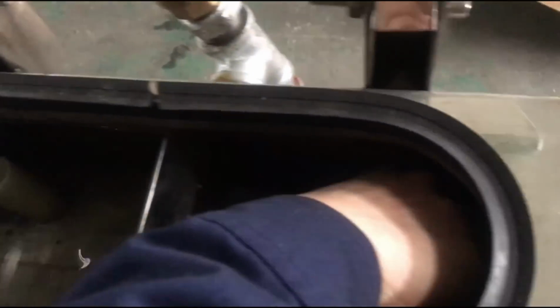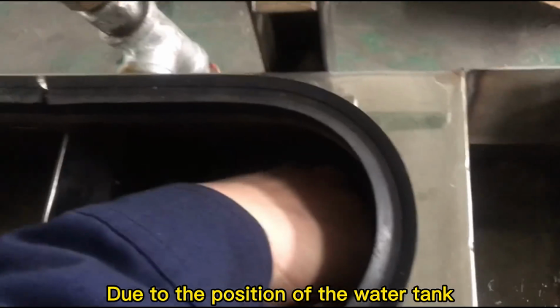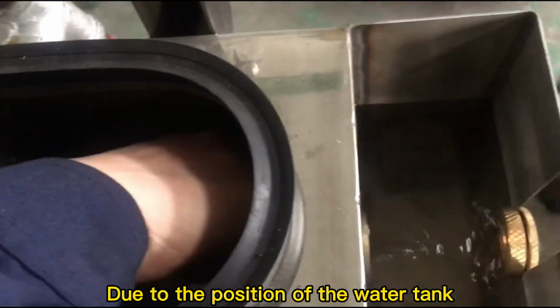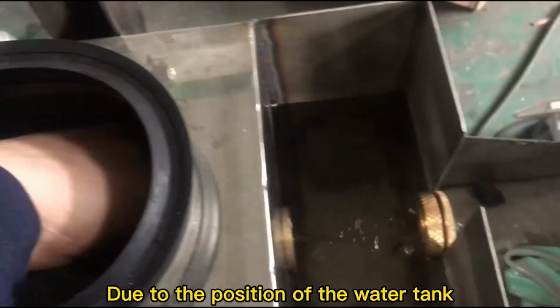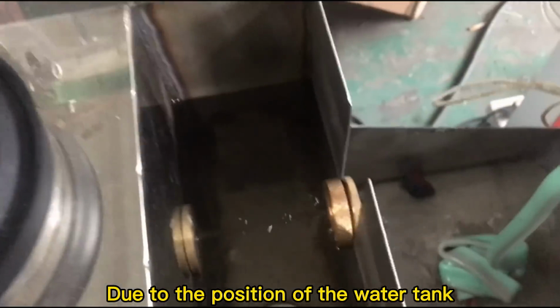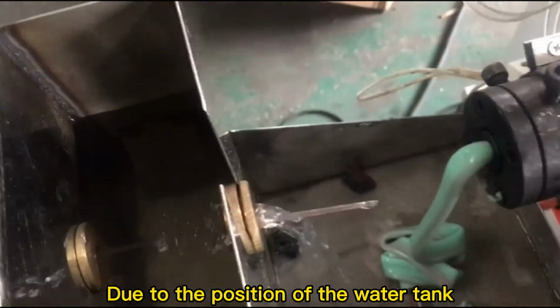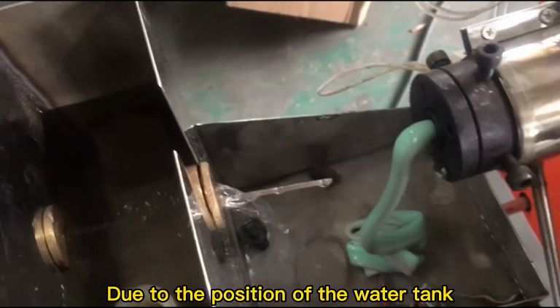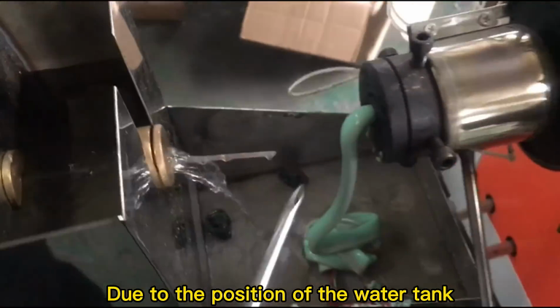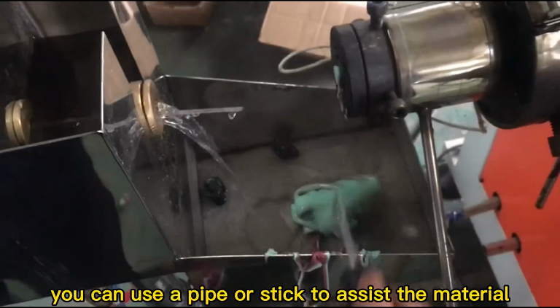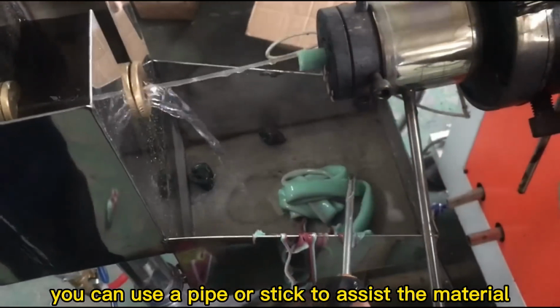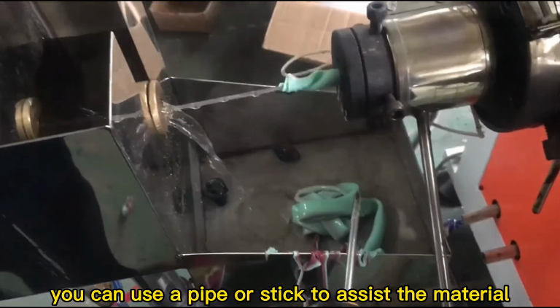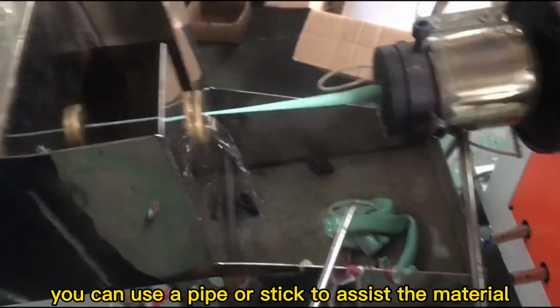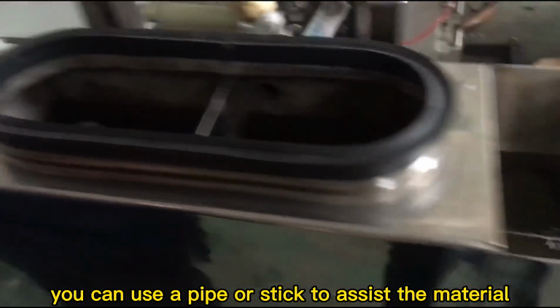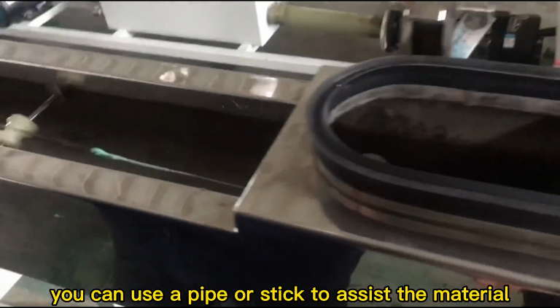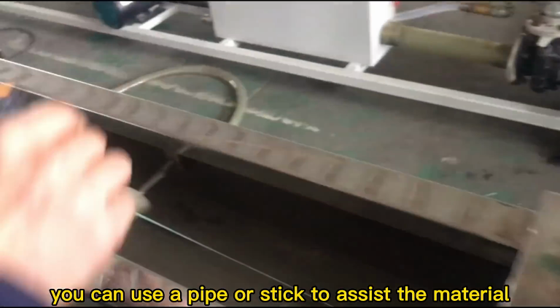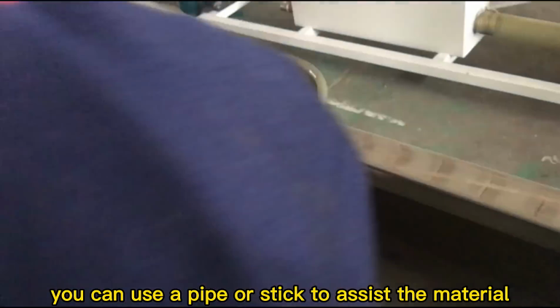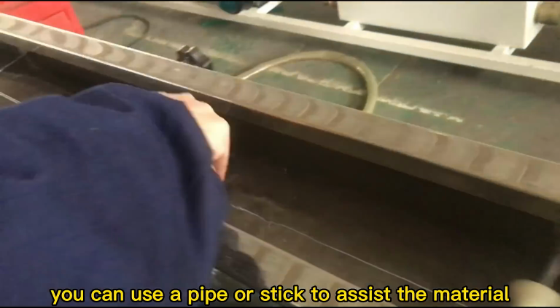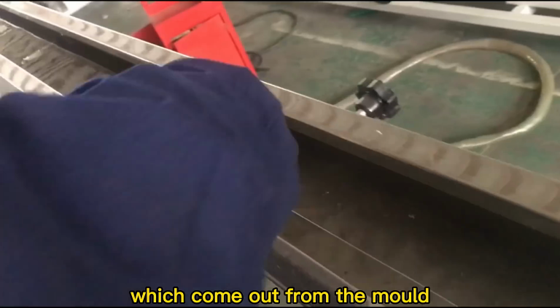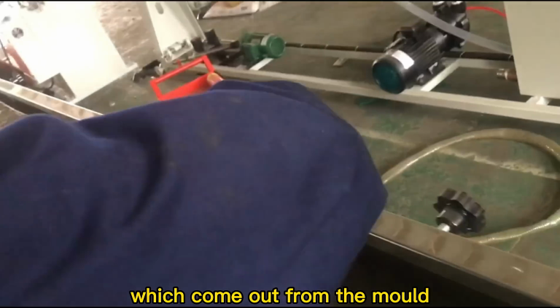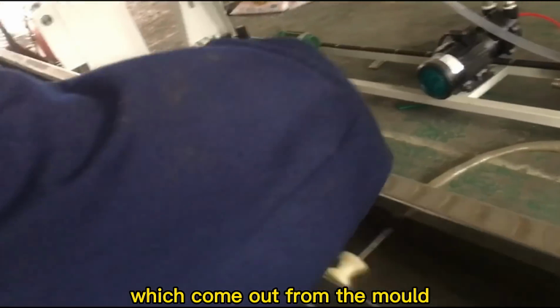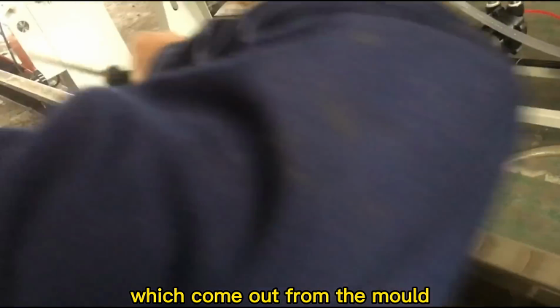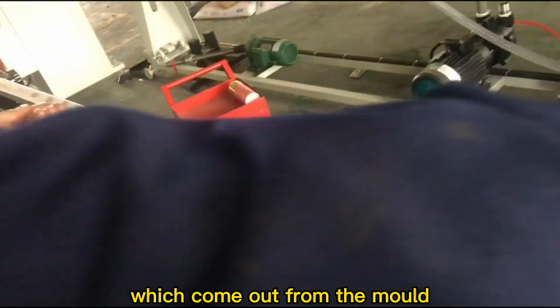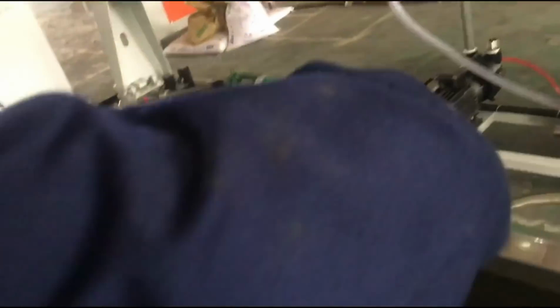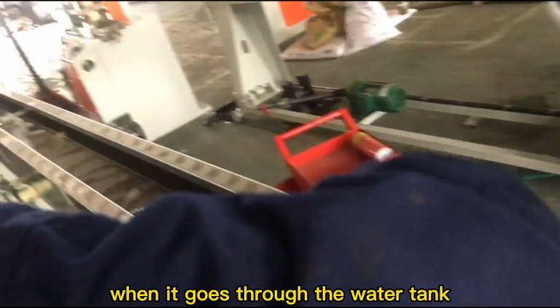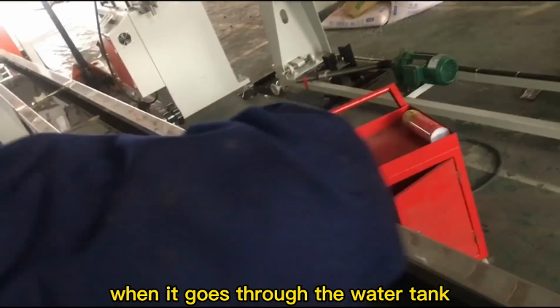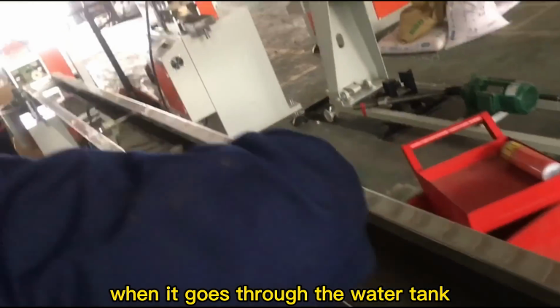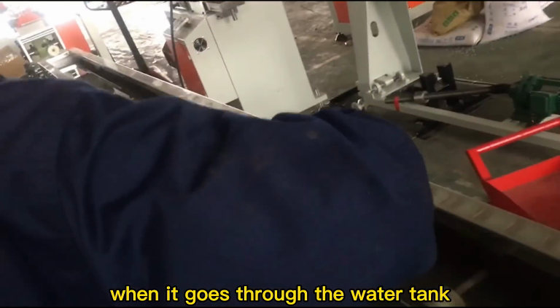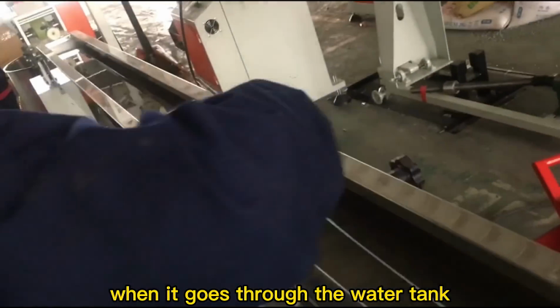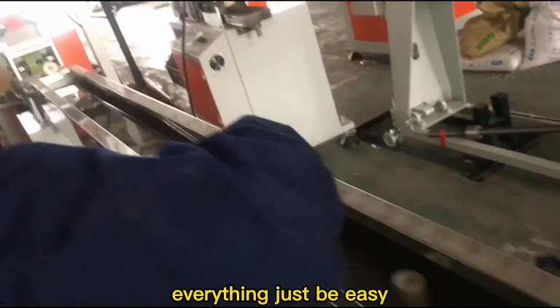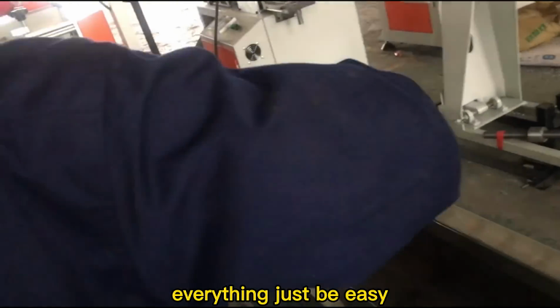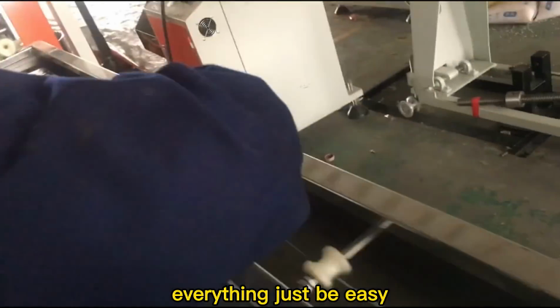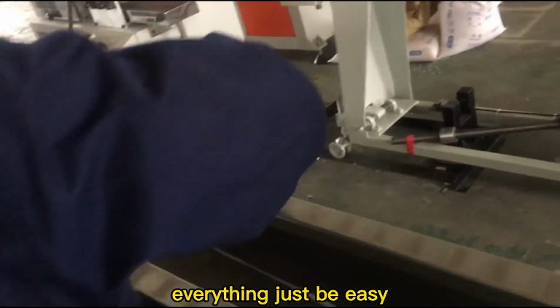Due to the position of the water tank, you can use a pipe or stick to assist the material which comes out from the mold. When it goes through the water tank, everything just becomes easy.